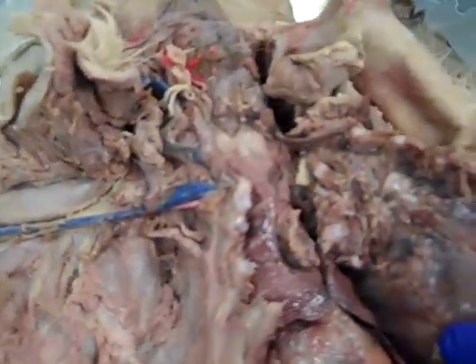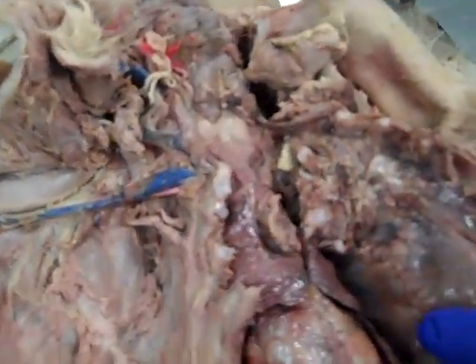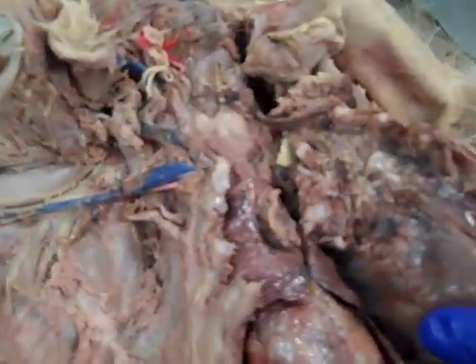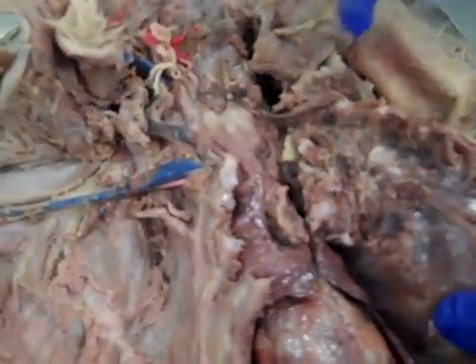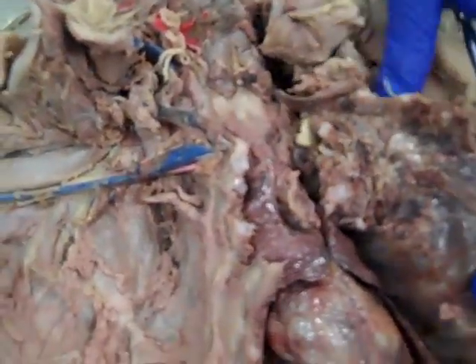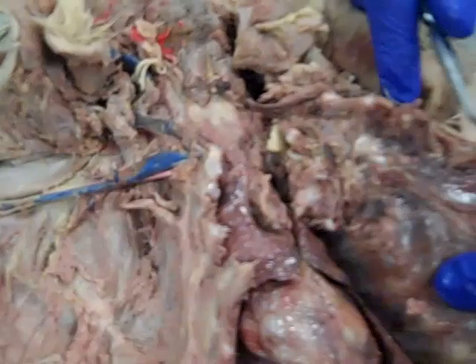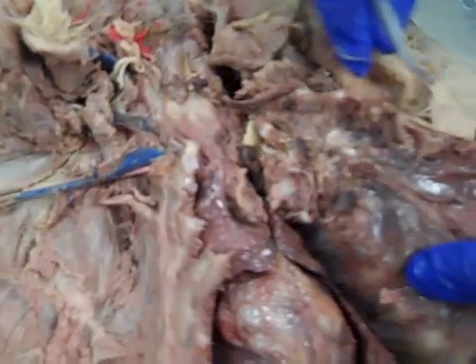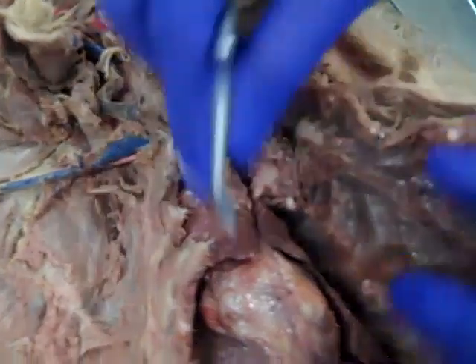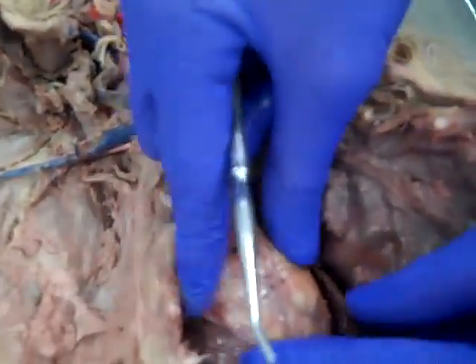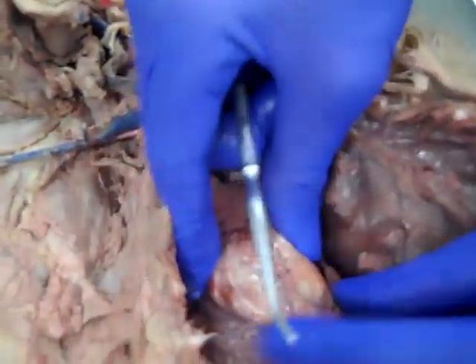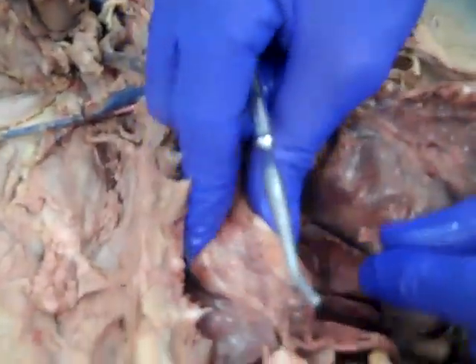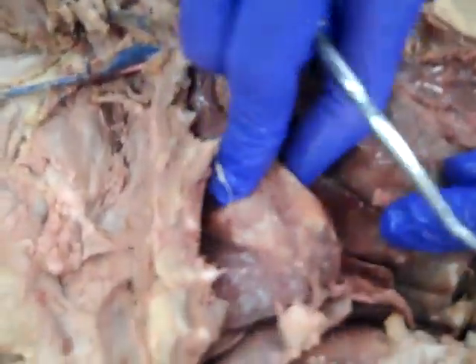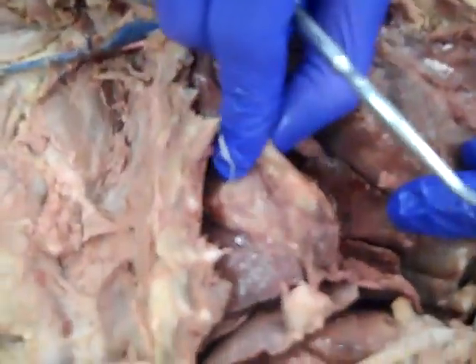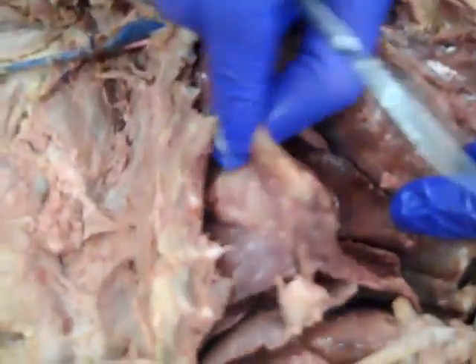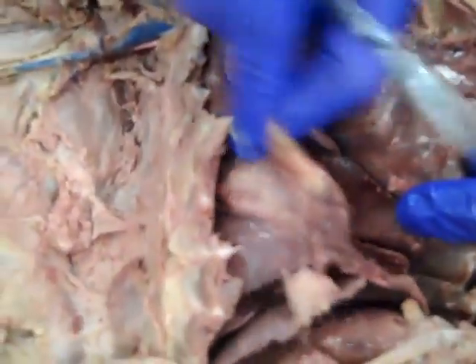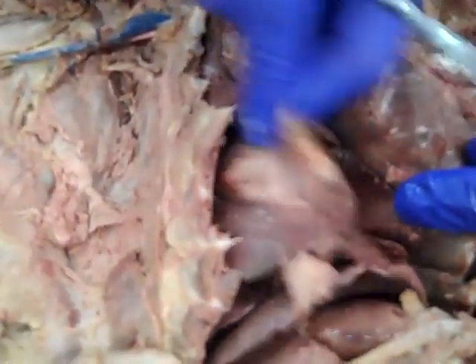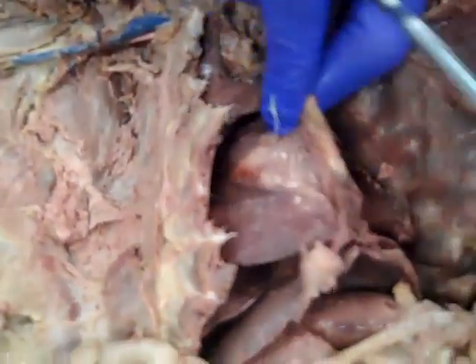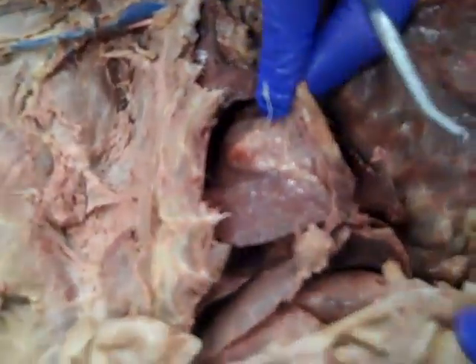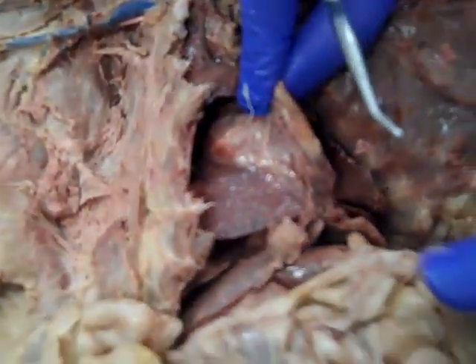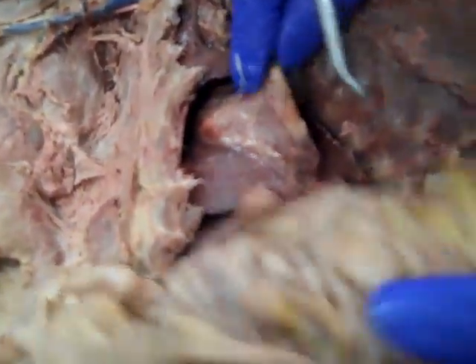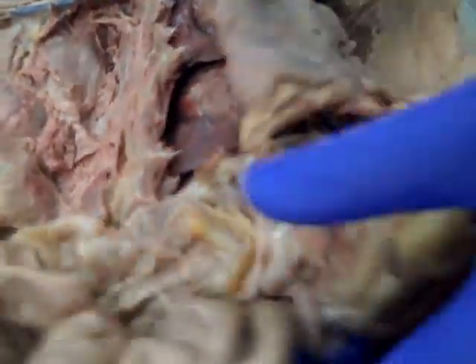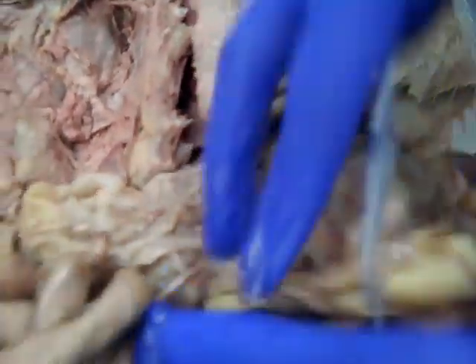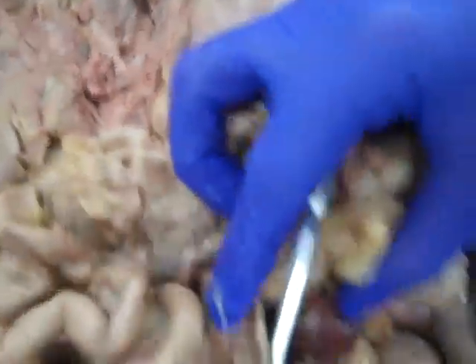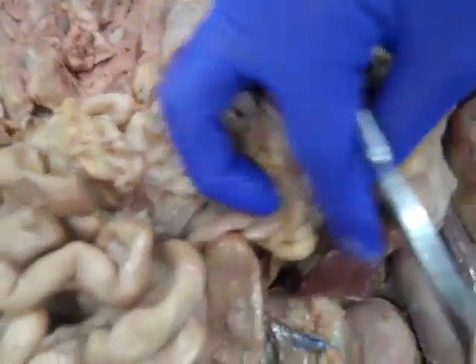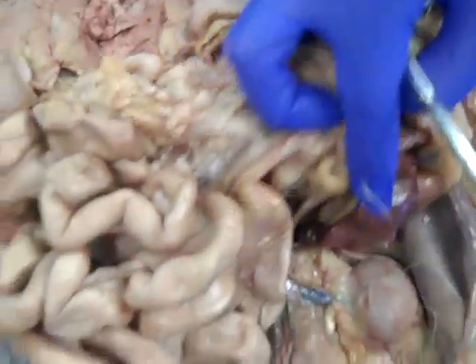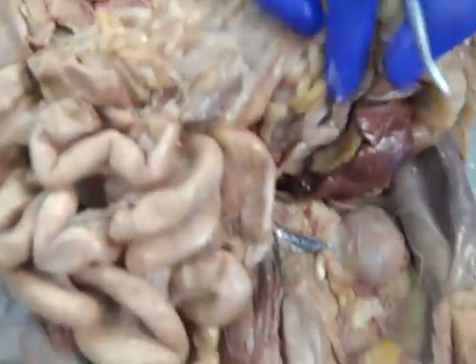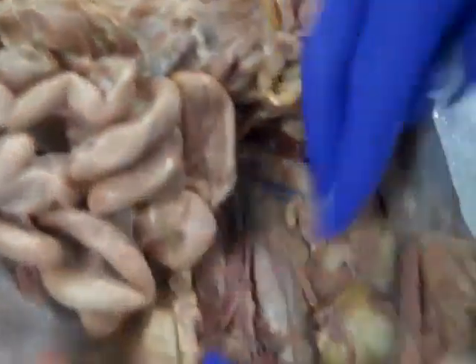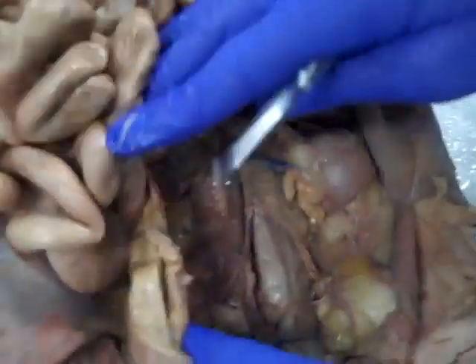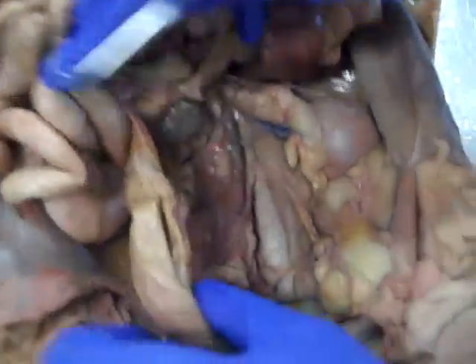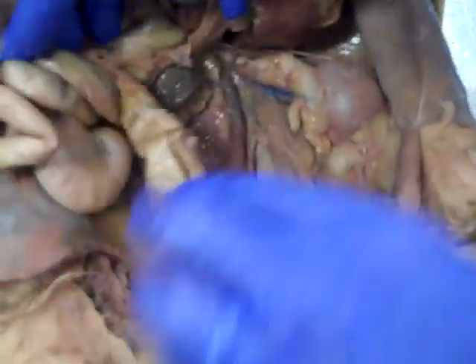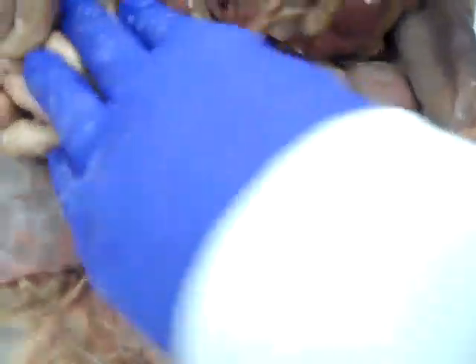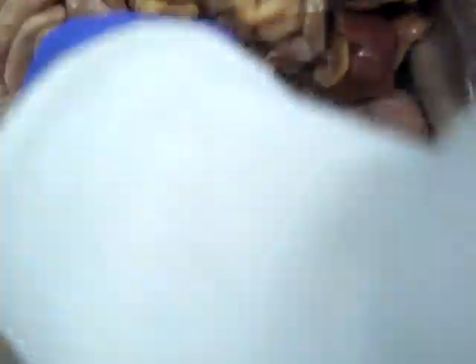I wonder if there's anything else cool about this cat that we could top it off with. We've got some nice pericardium that we still see. And if we pan down here into the abdomen...